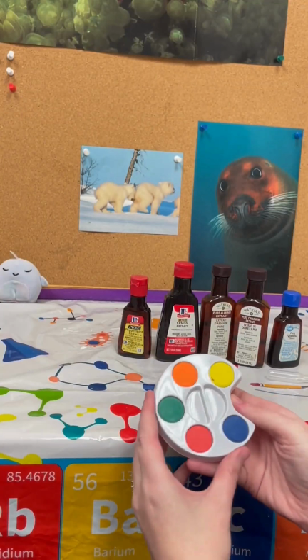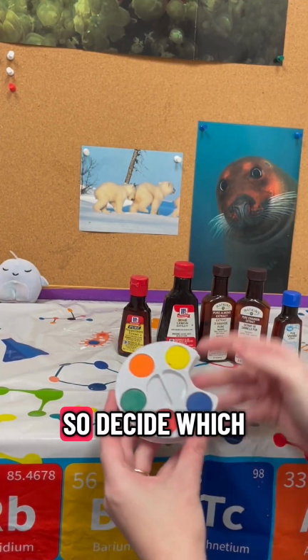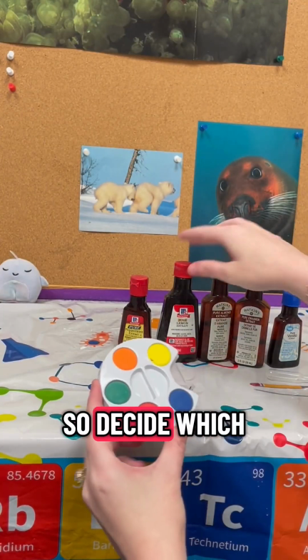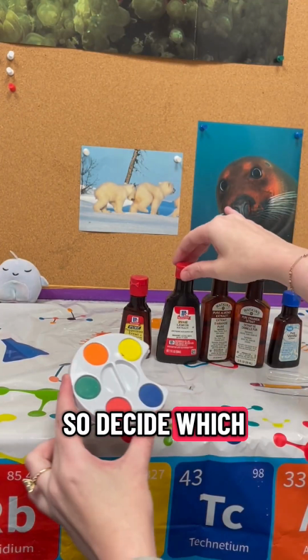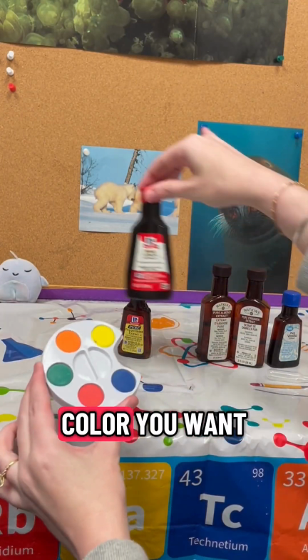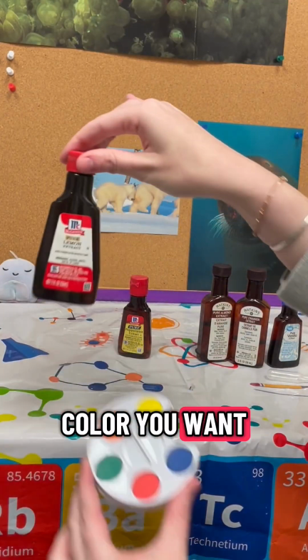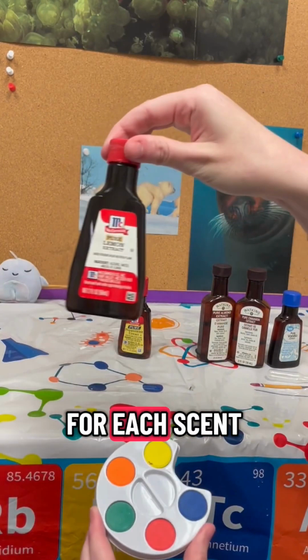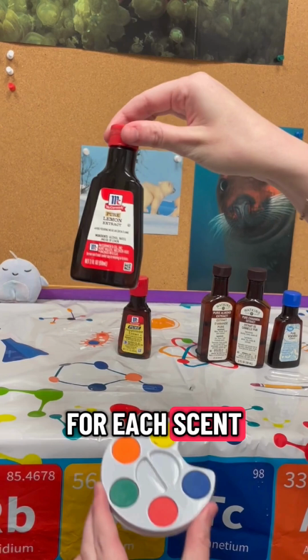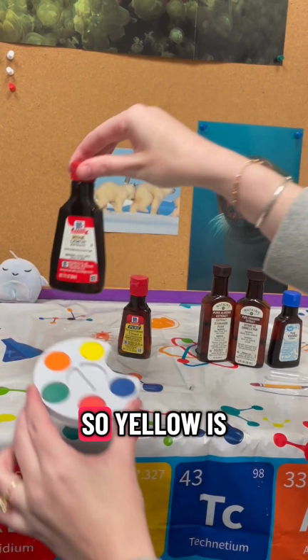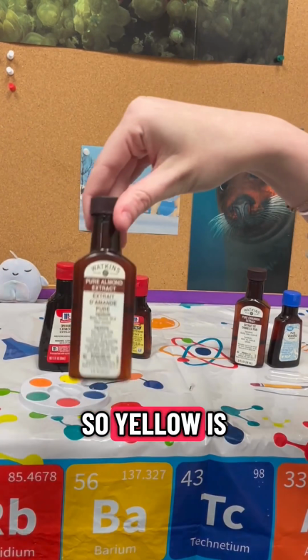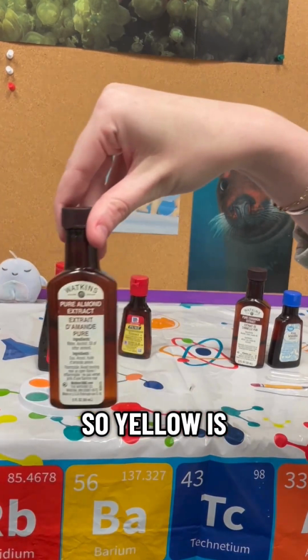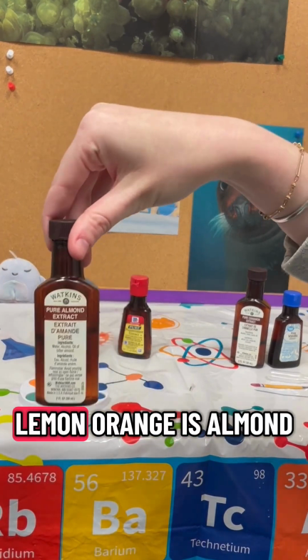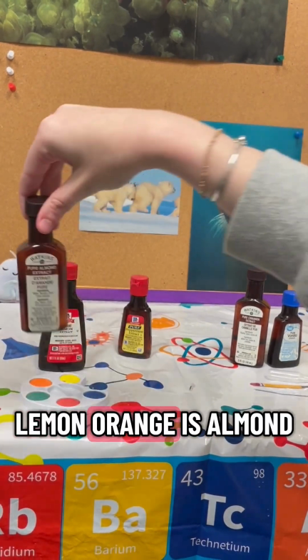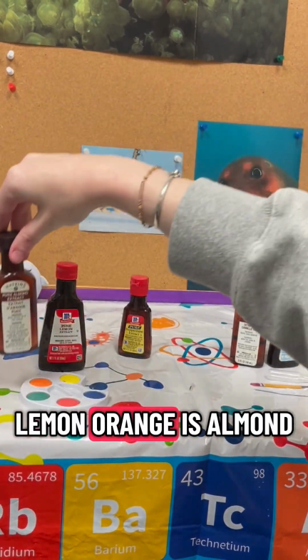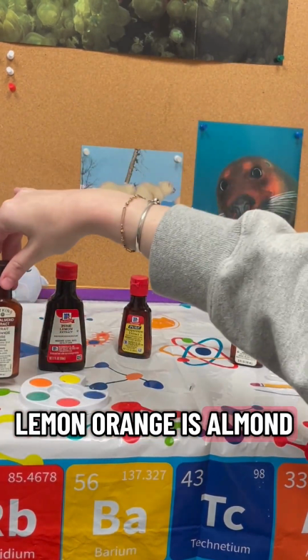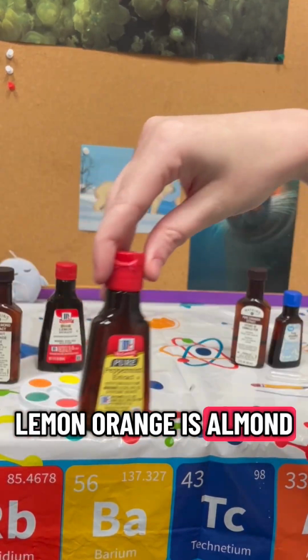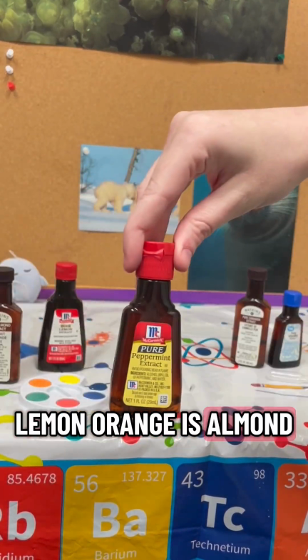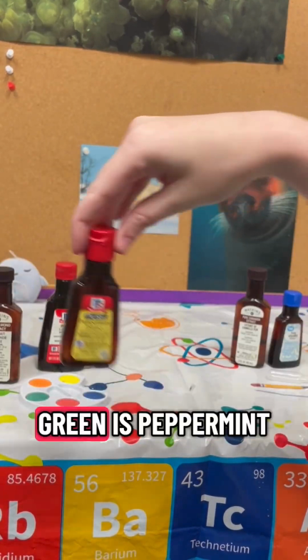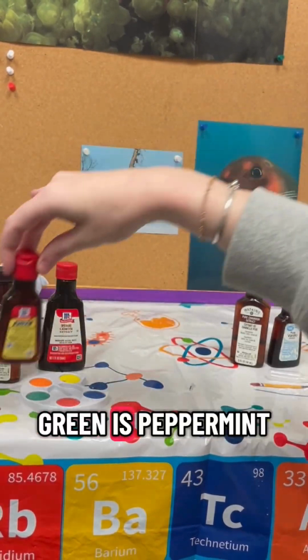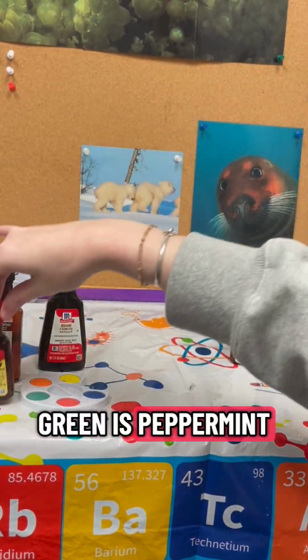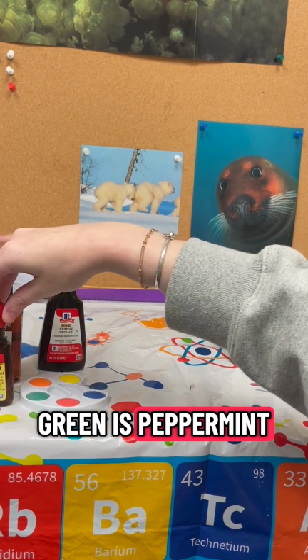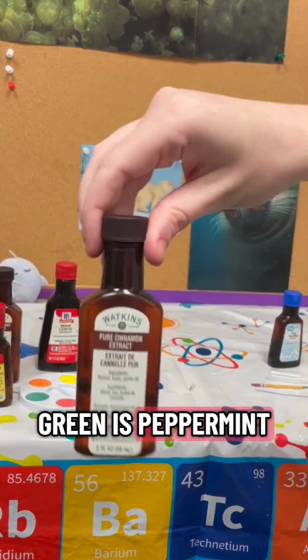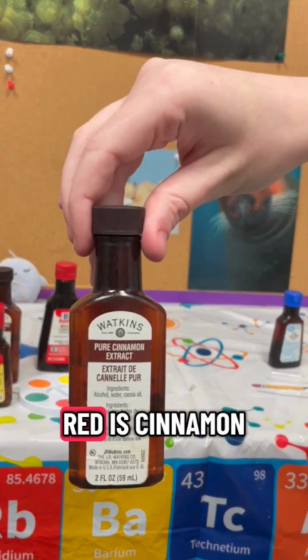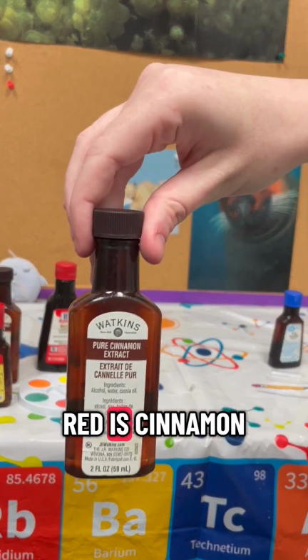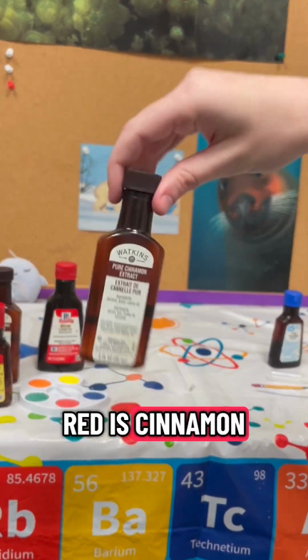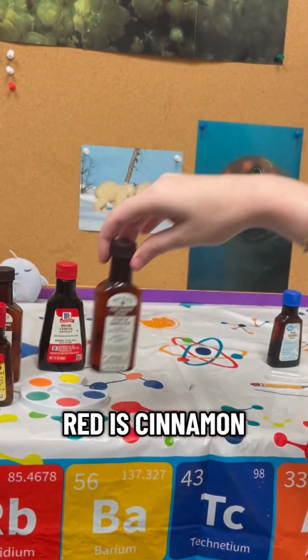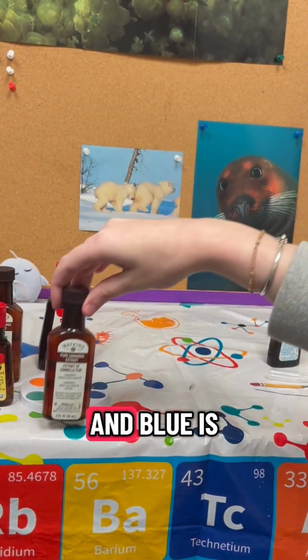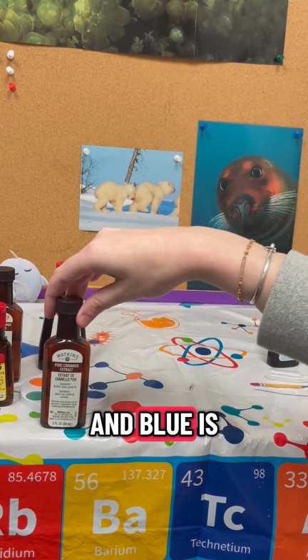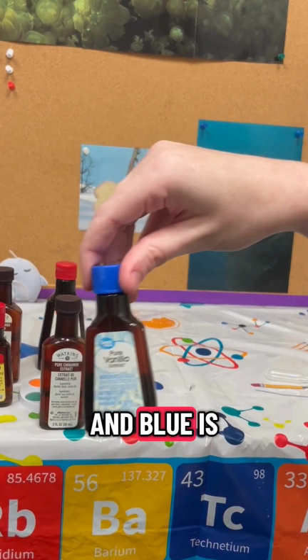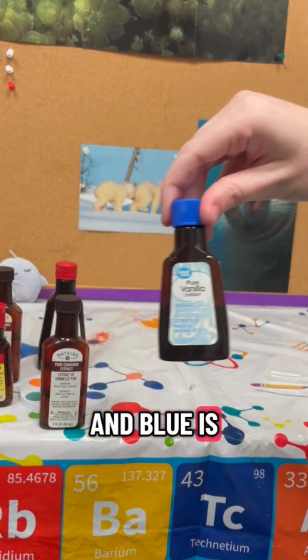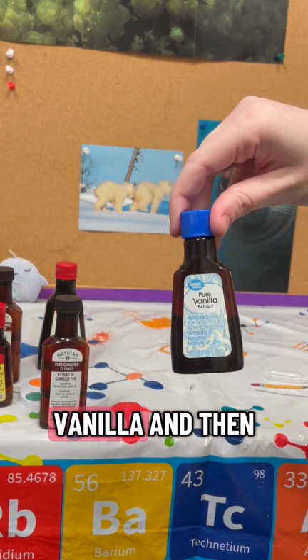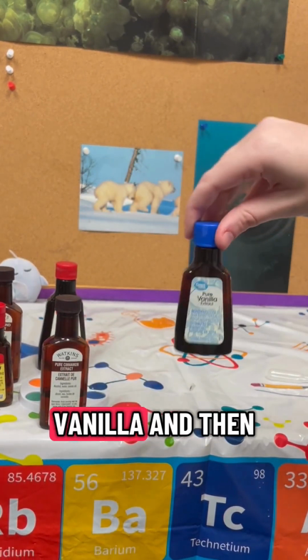Decide which color you want for each scent. So yellow is lemon, orange is almond, green is peppermint, red is cinnamon, and blue is vanilla.